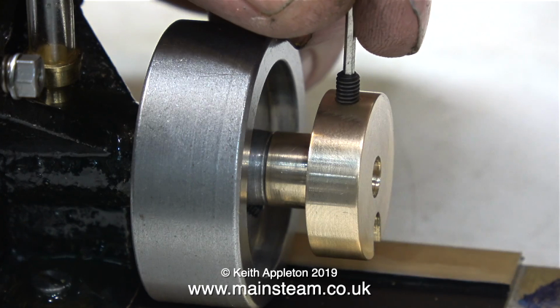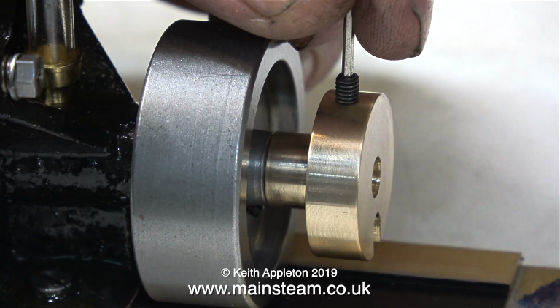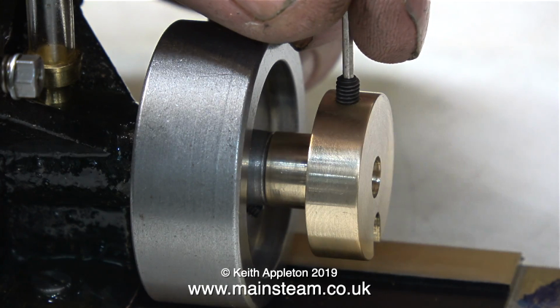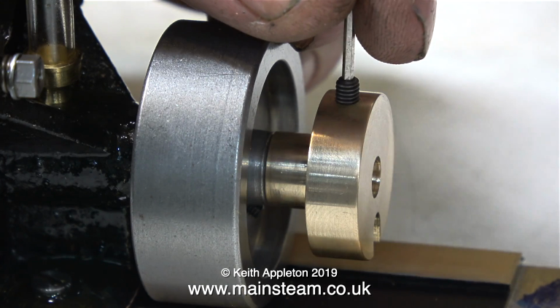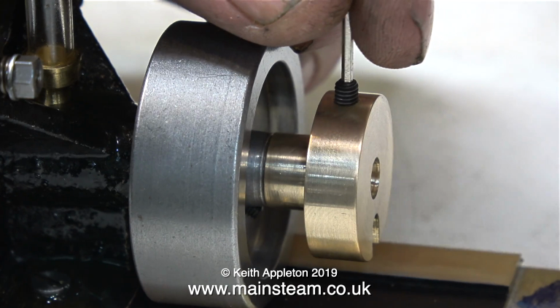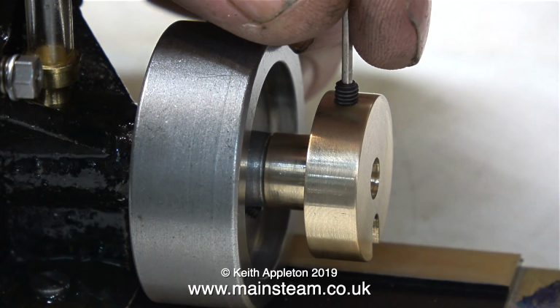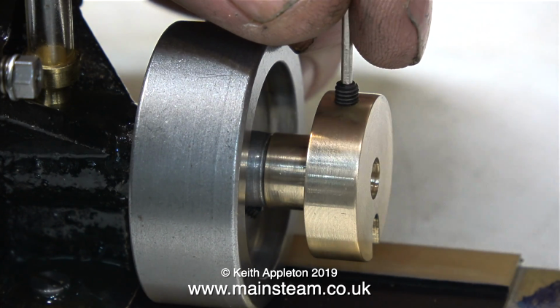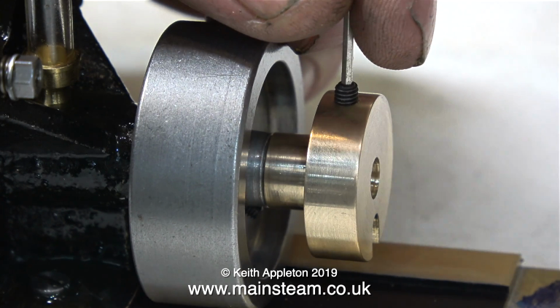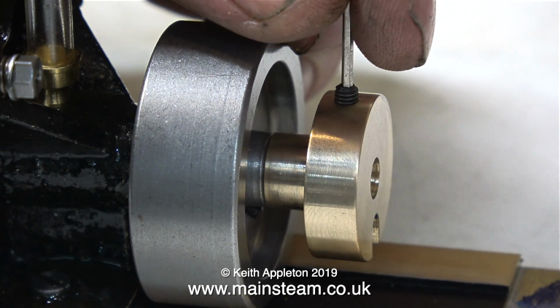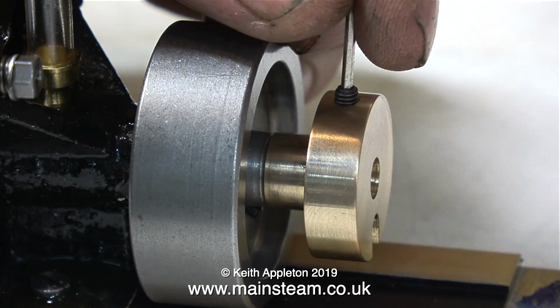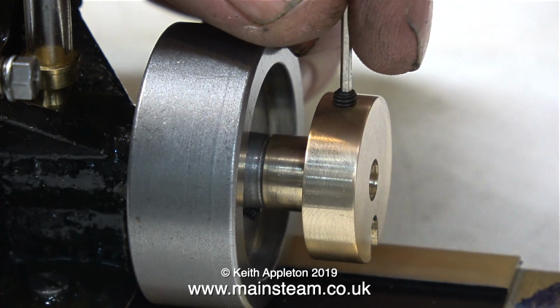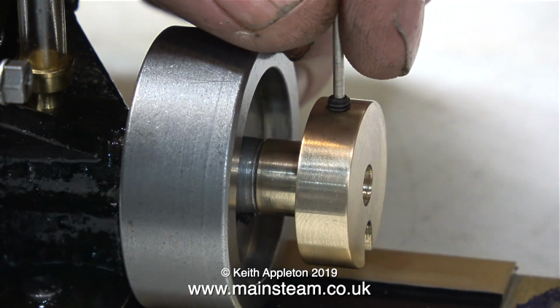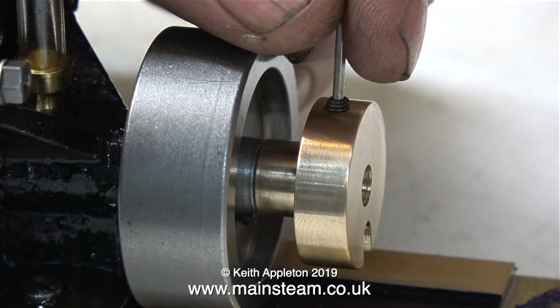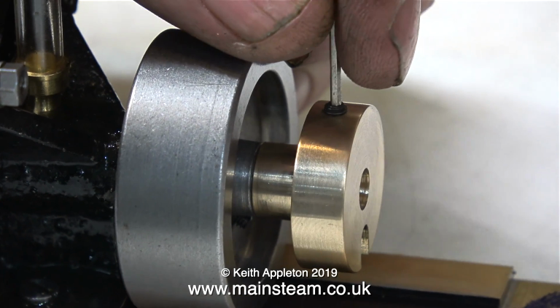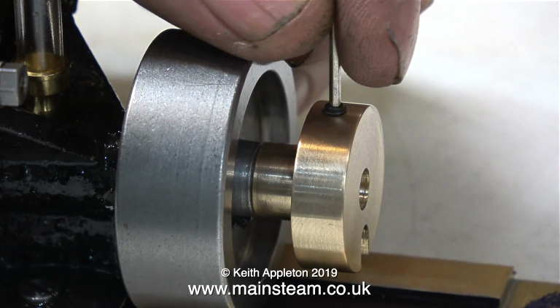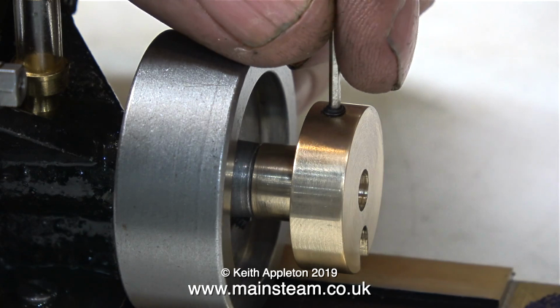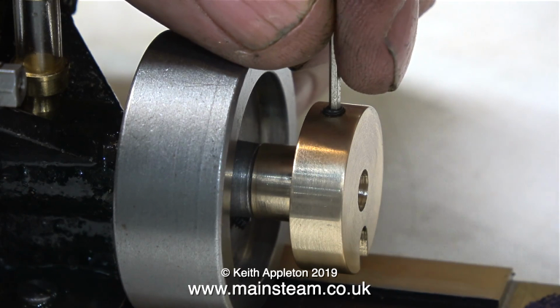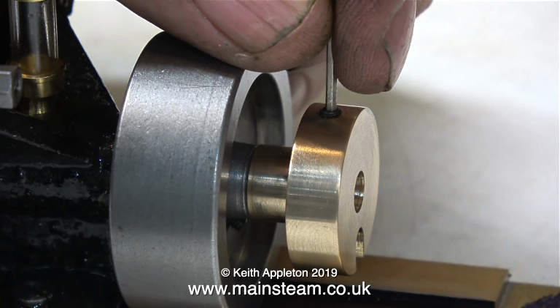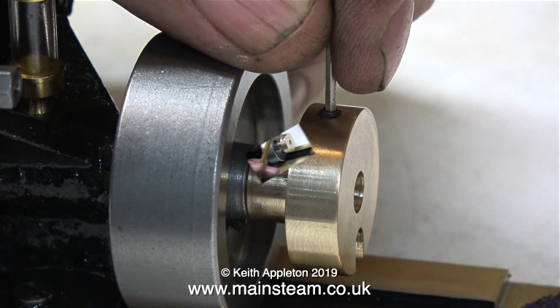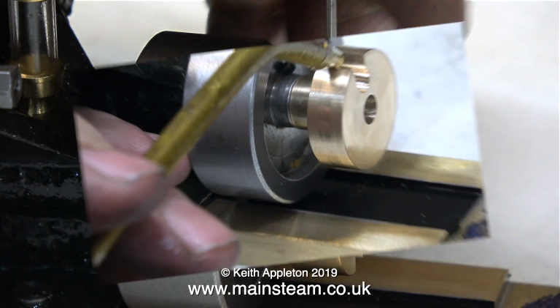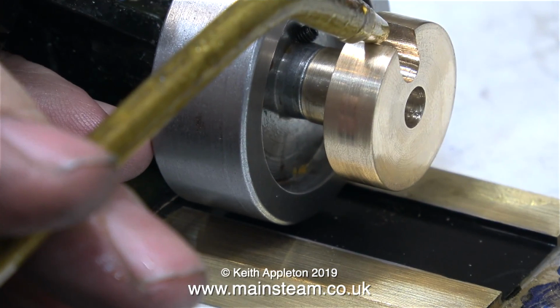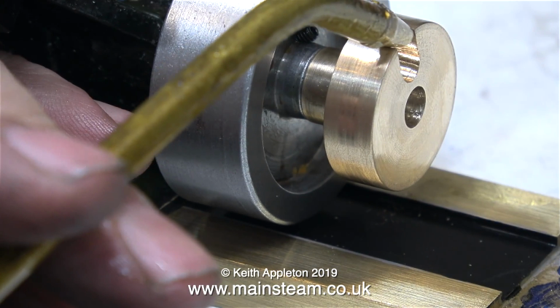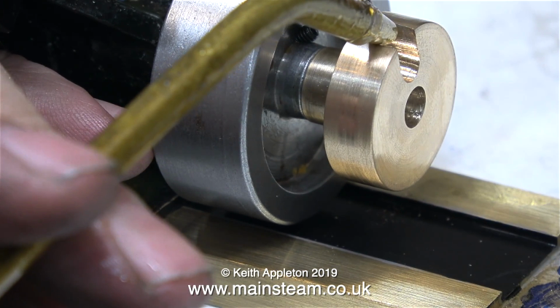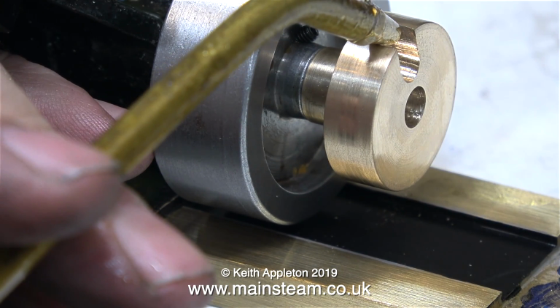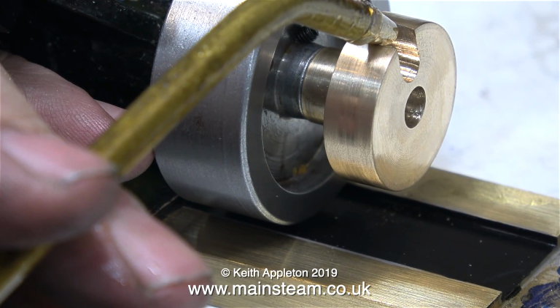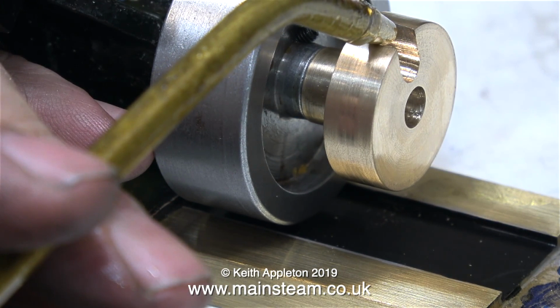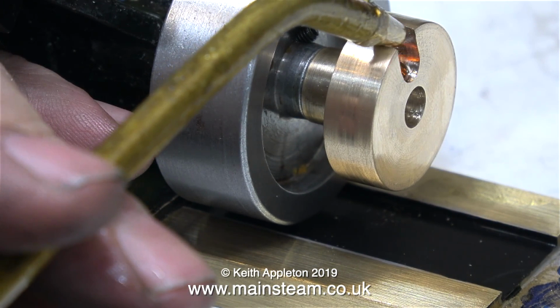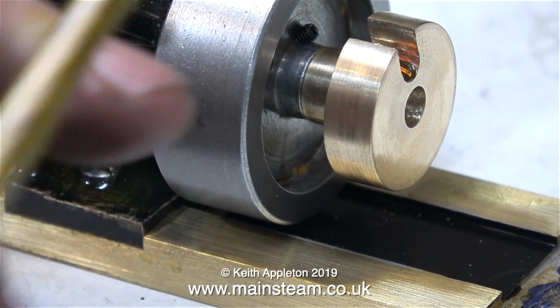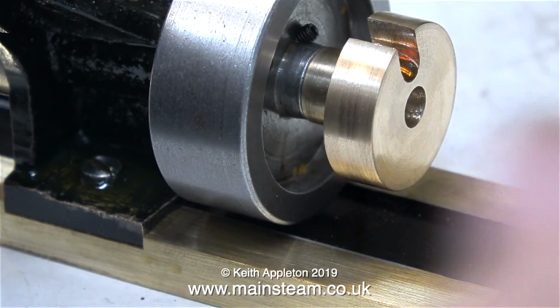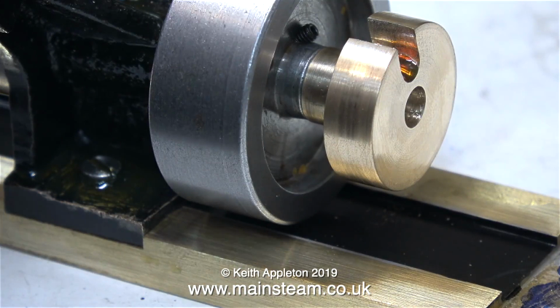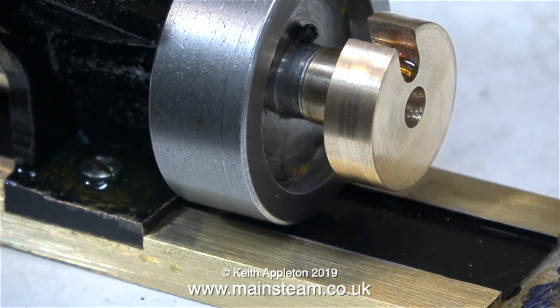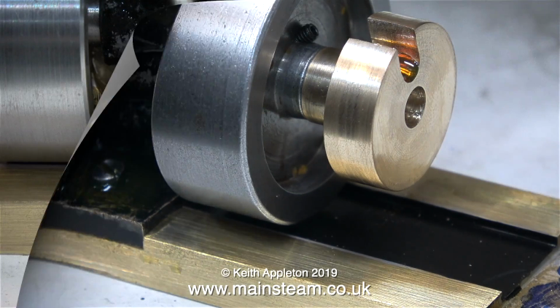In this clip I'm fitting a long 4BA grub screw, which will hold the part securely to the crankshaft. Before fitting the other engine in position I think a bit of oil in the slot is a good idea.